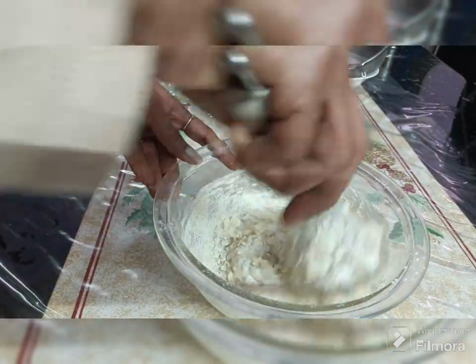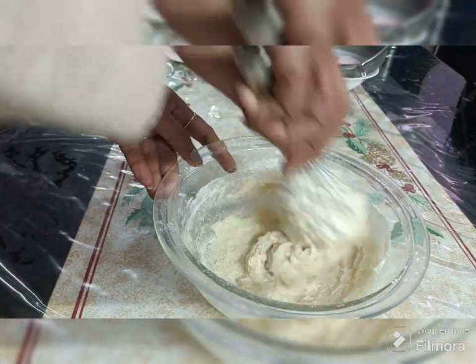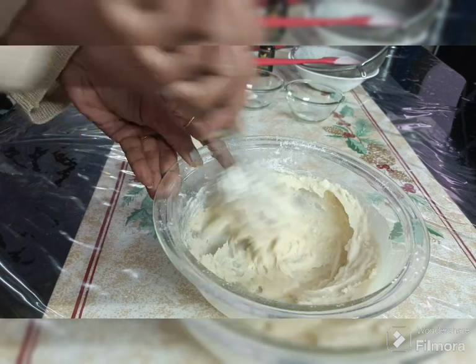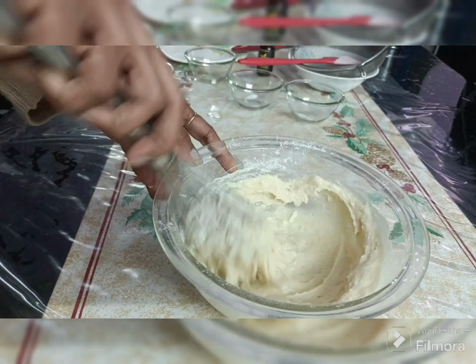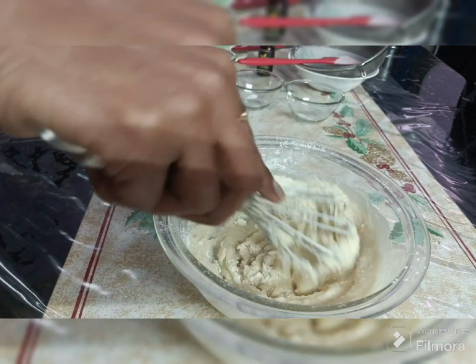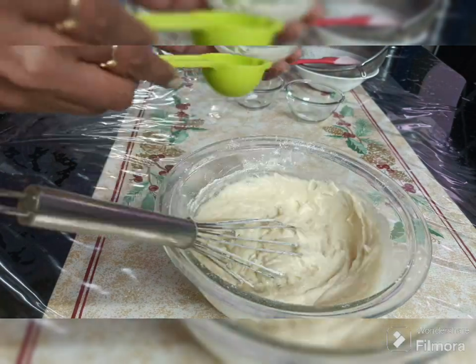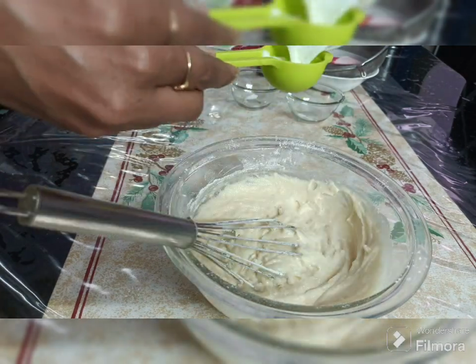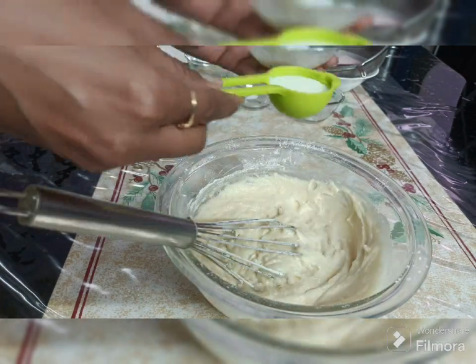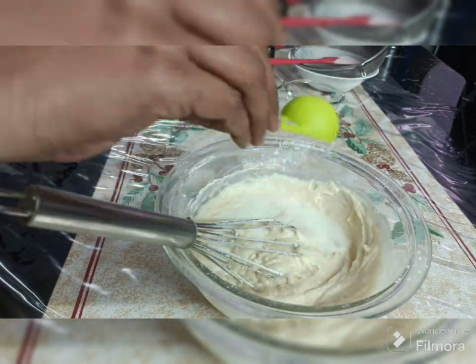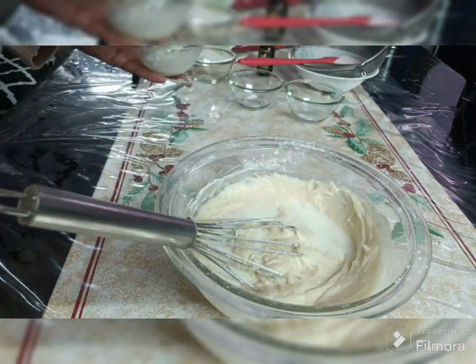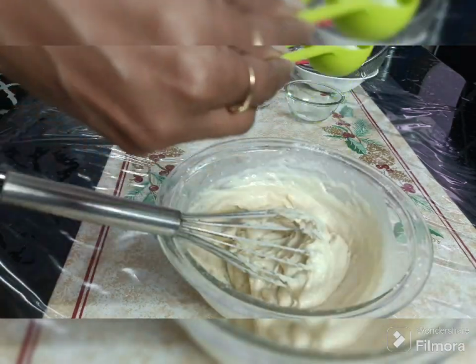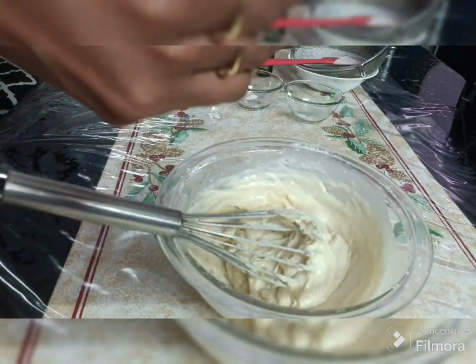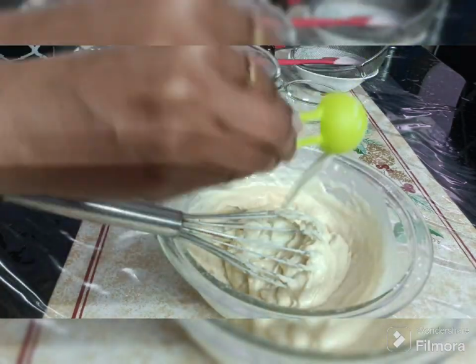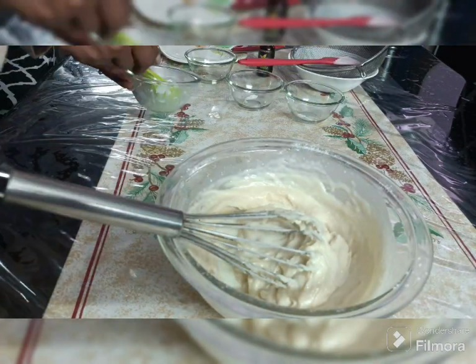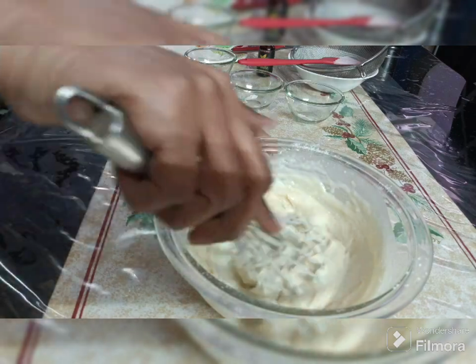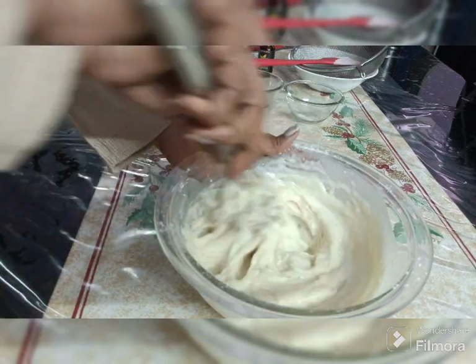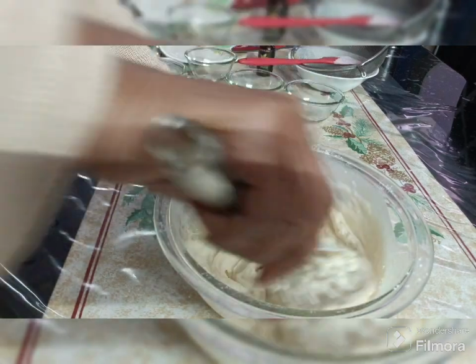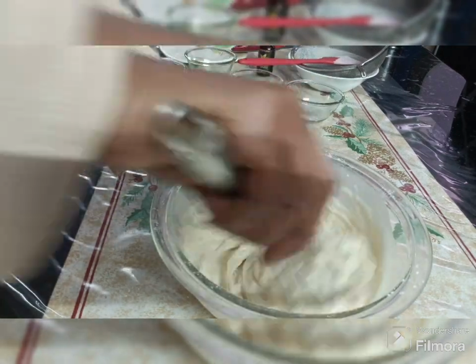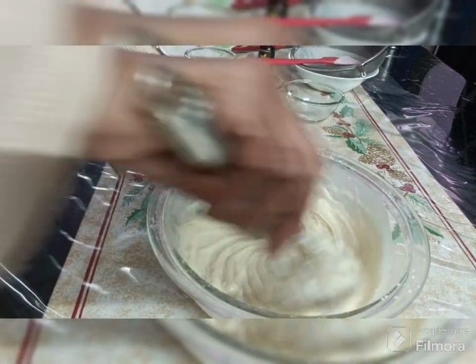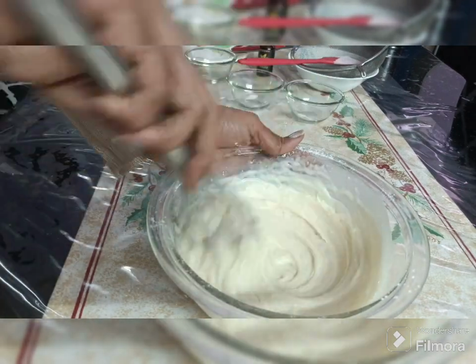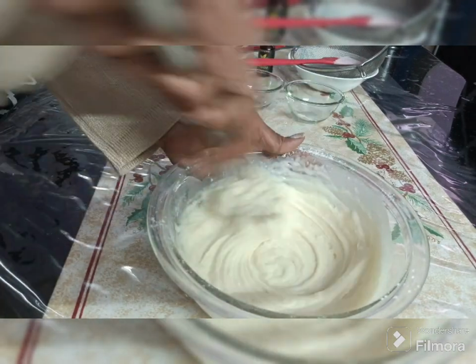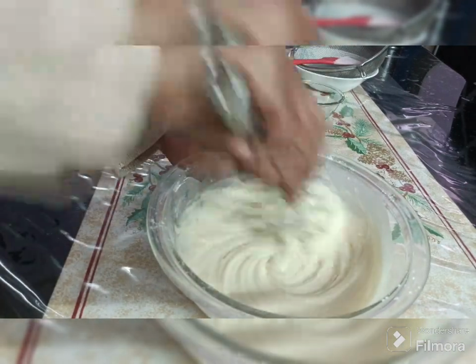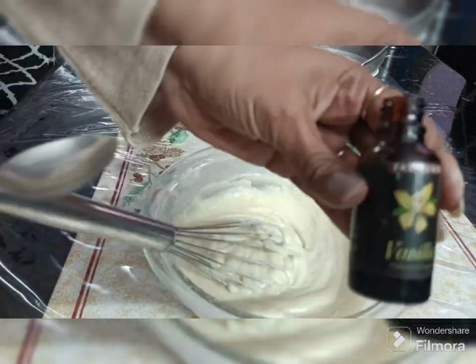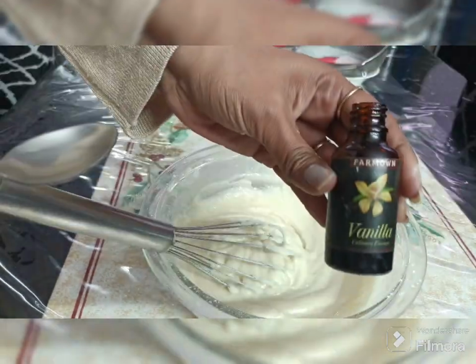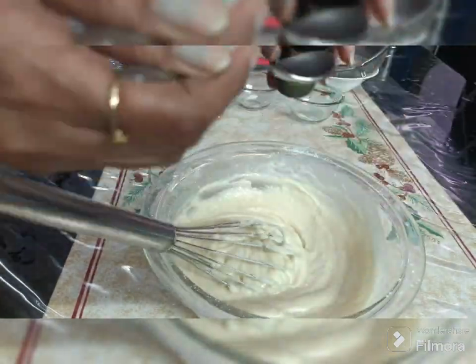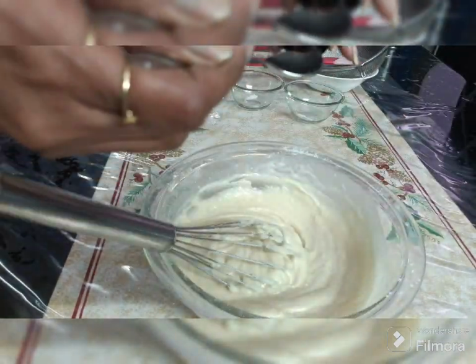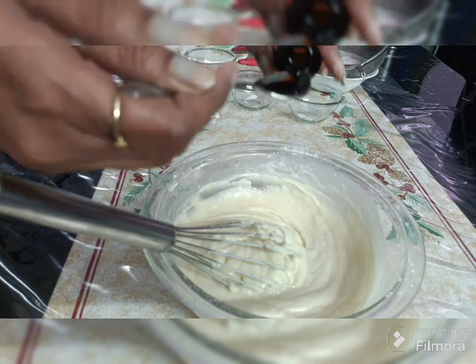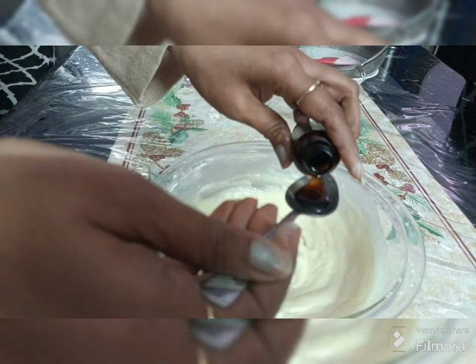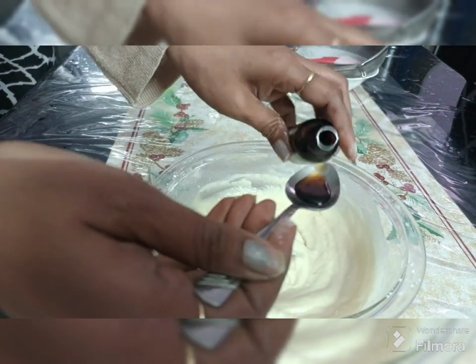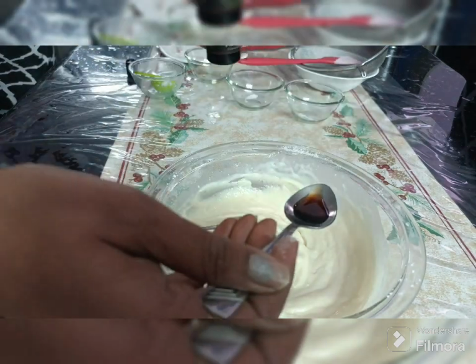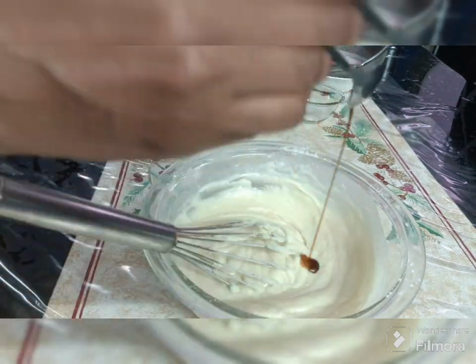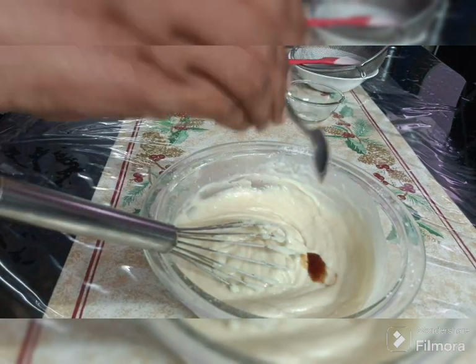To get the right consistency, we have to add around one to three tablespoons of milk. I have added two tablespoons of milk and I have got the required consistency.